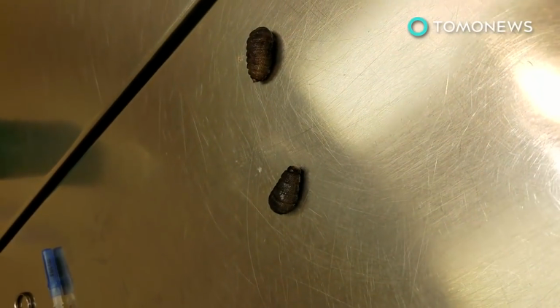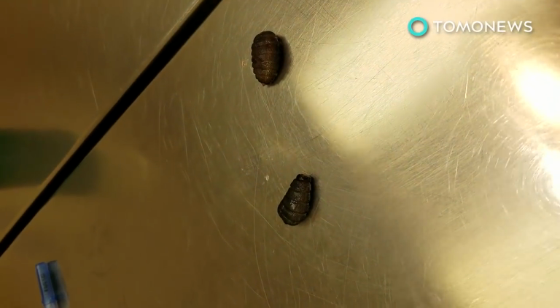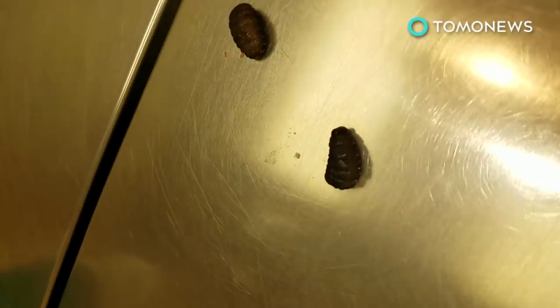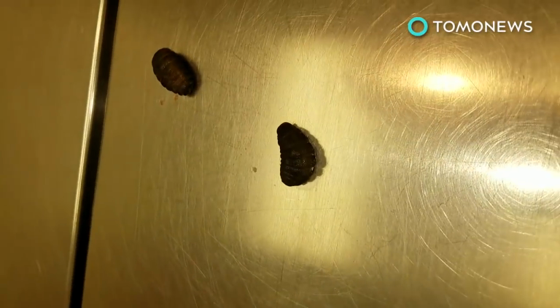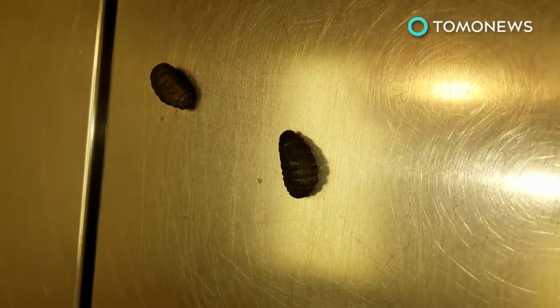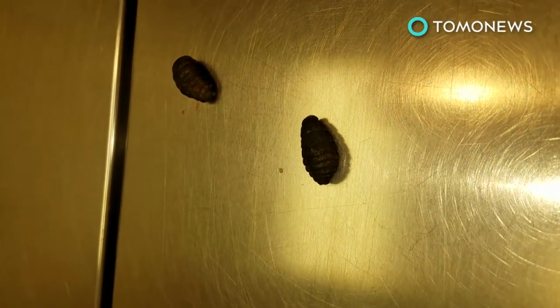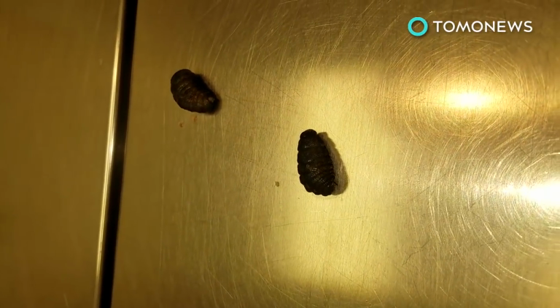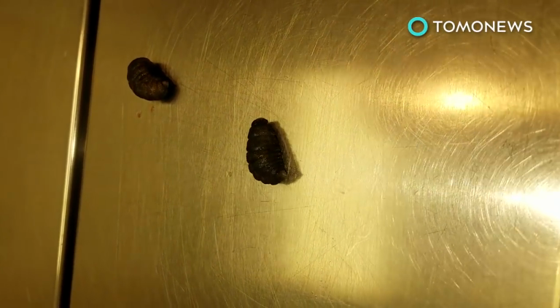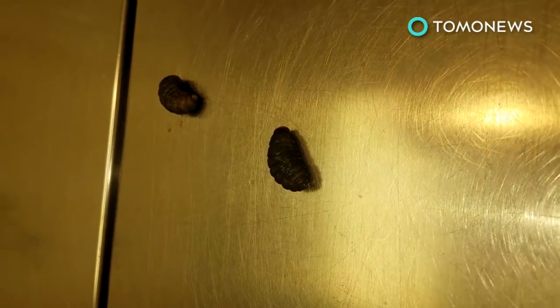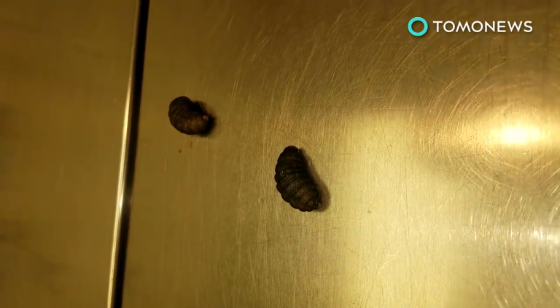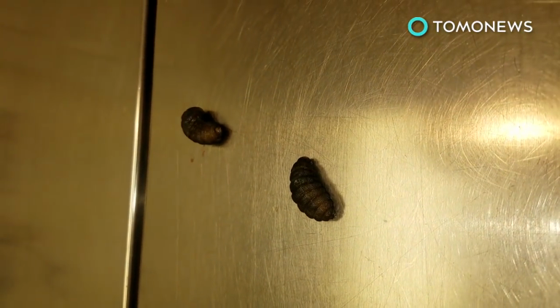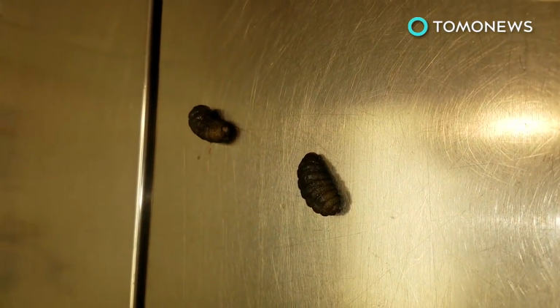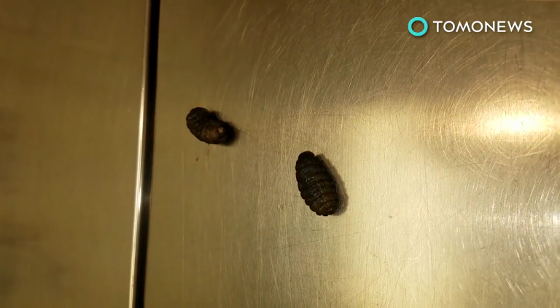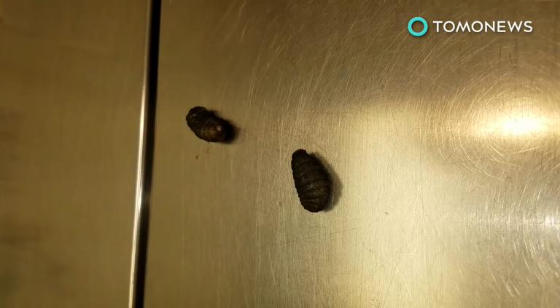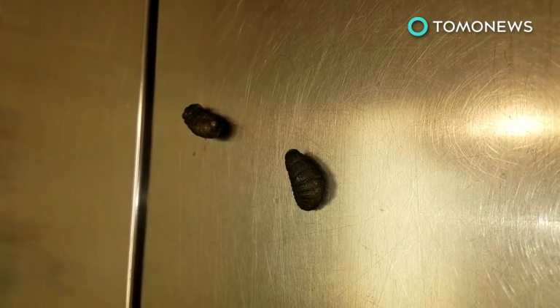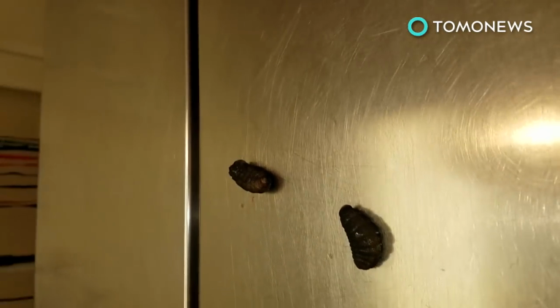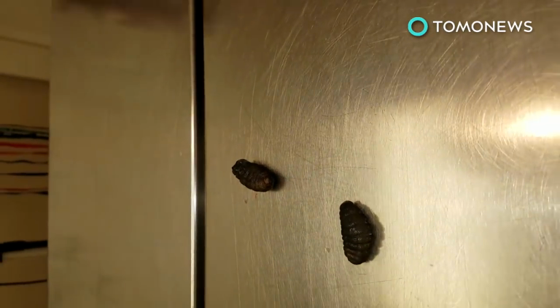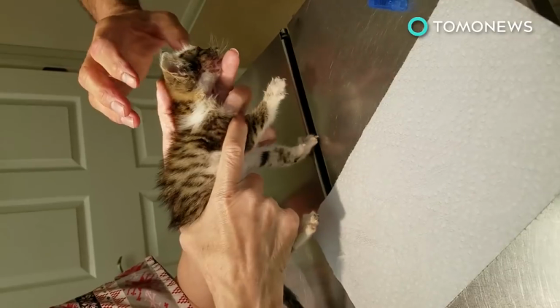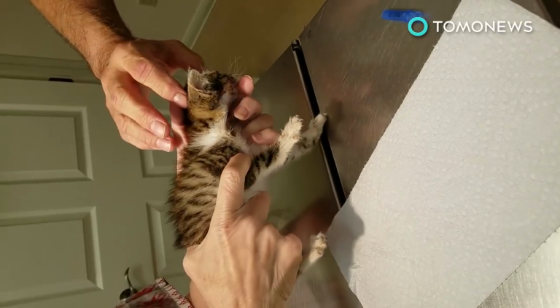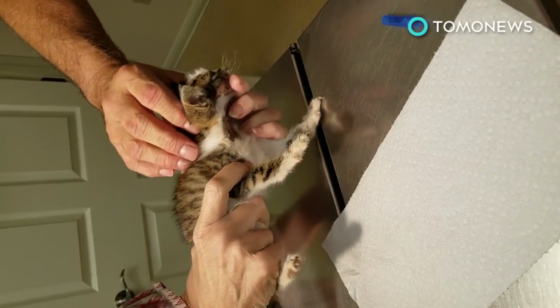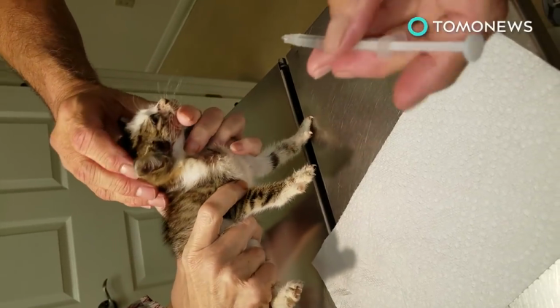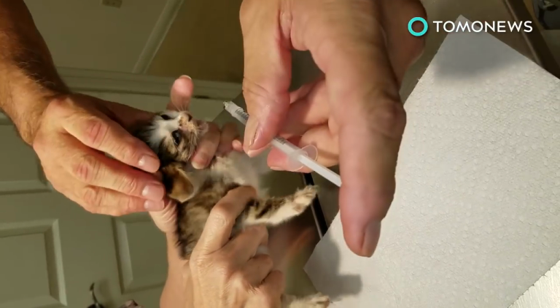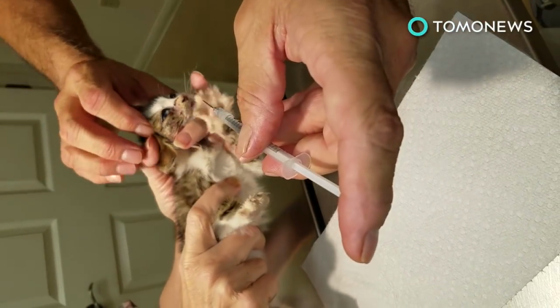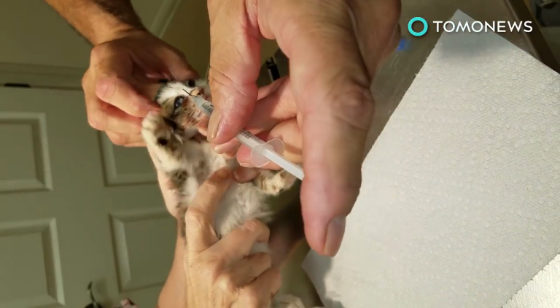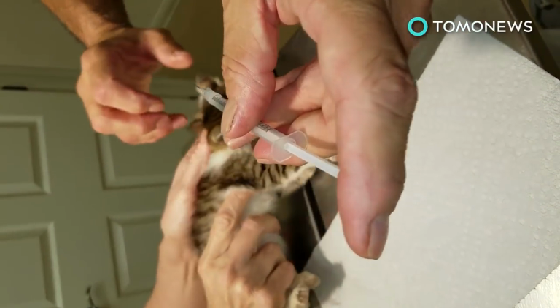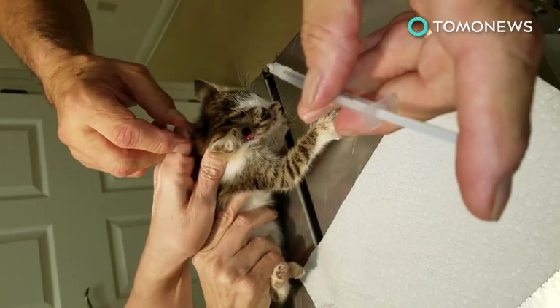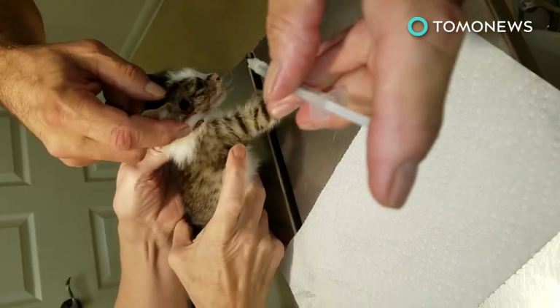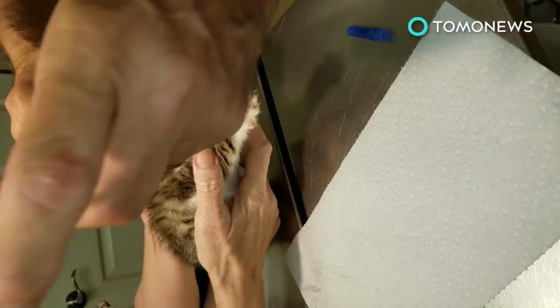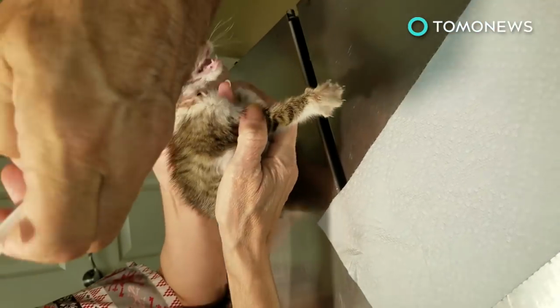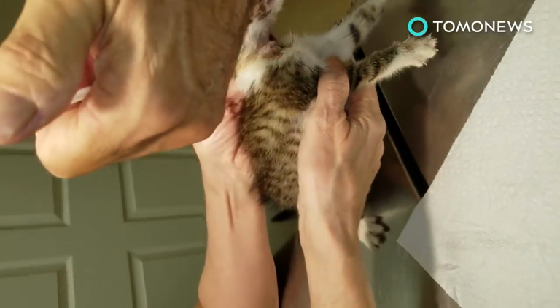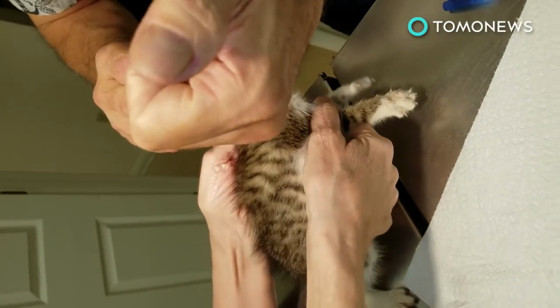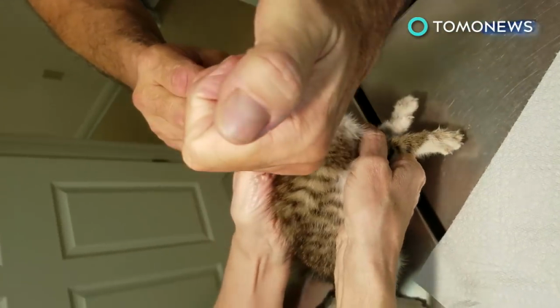After about a month, the cuterebra larva then makes its way off the host, hops to the ground, and pupates, becoming a full-fledged botfly. It's gross, yes, but you'll be happy to know the little kitty, though in obvious discomfort, is going to be just fine.